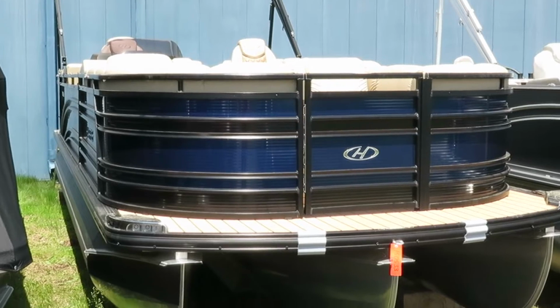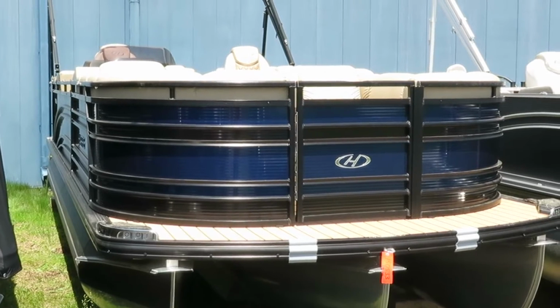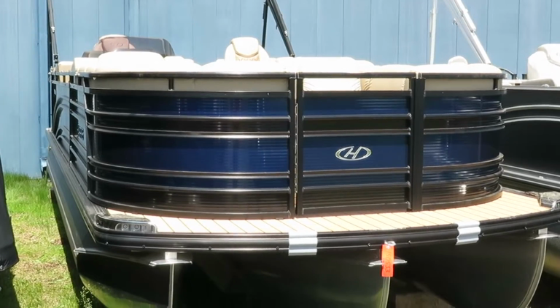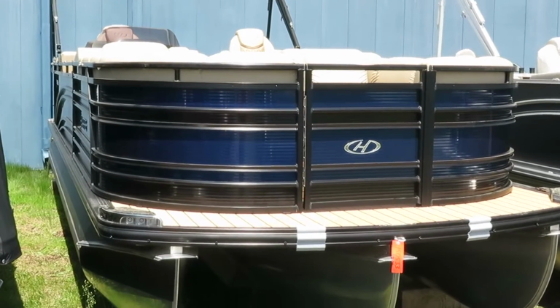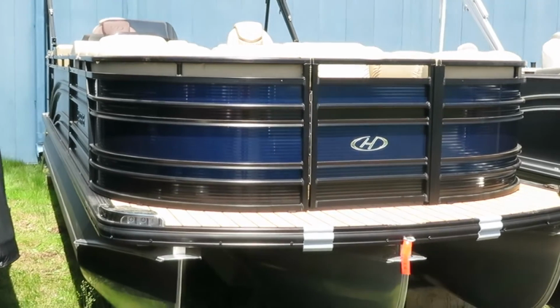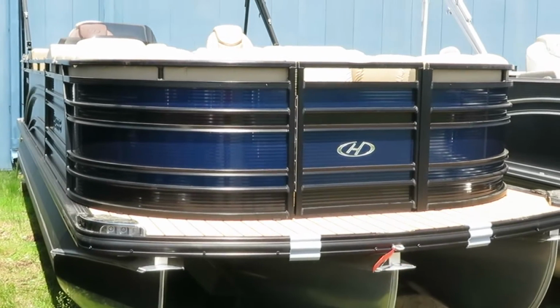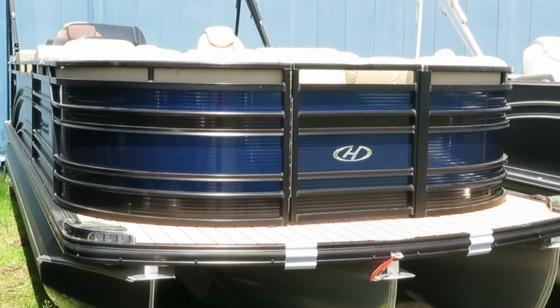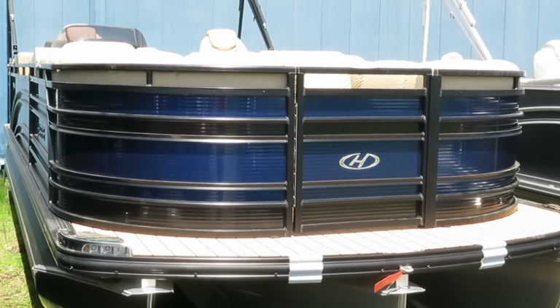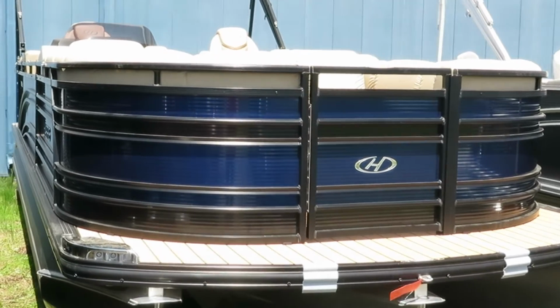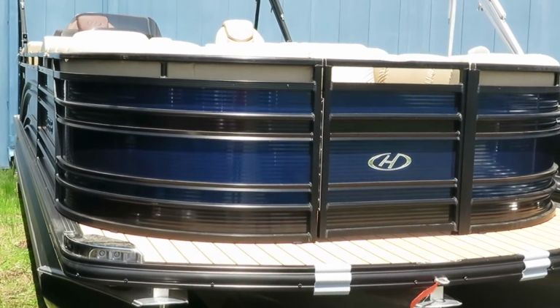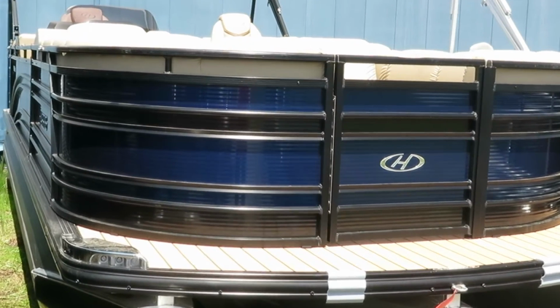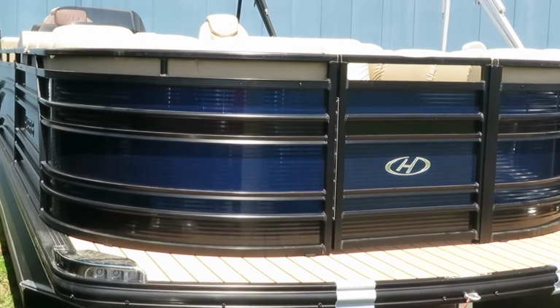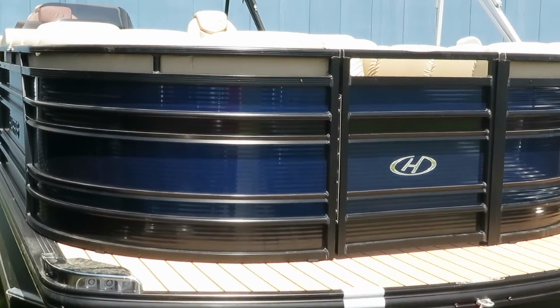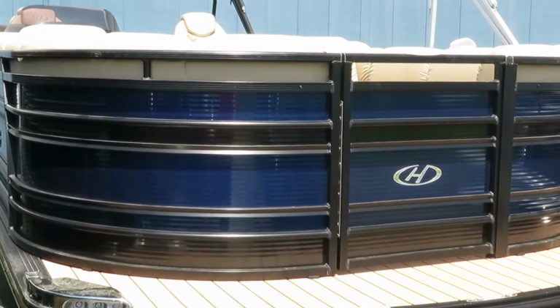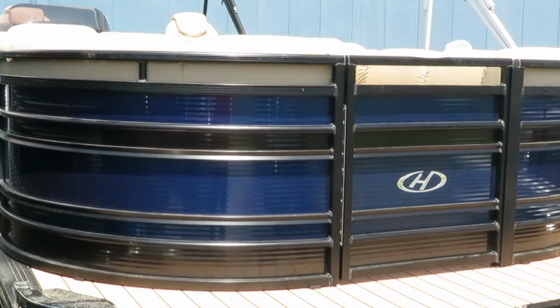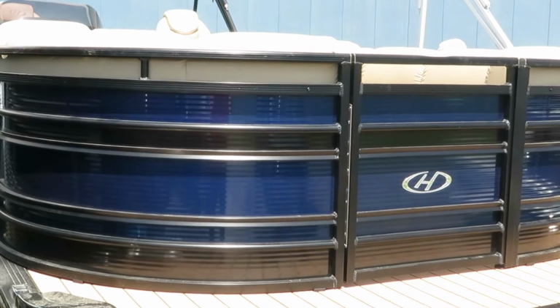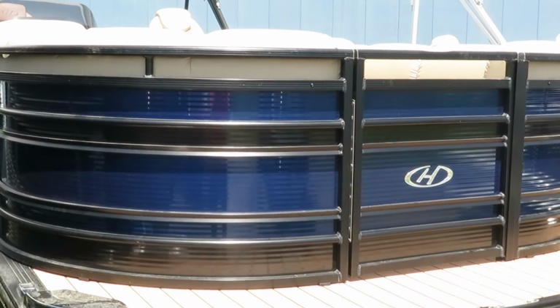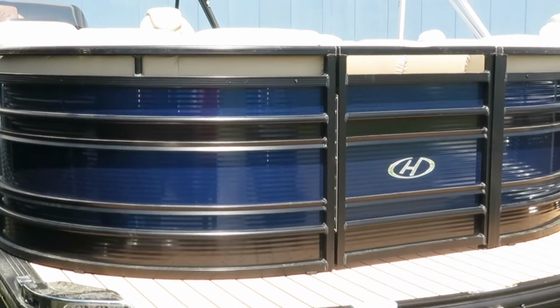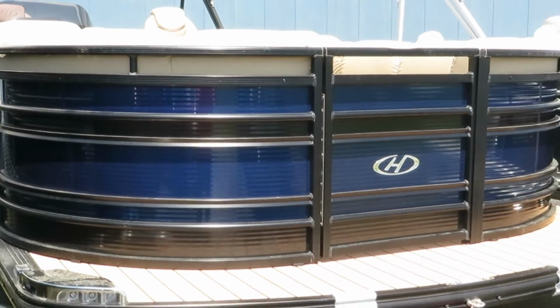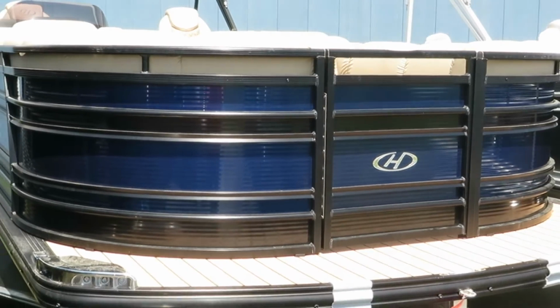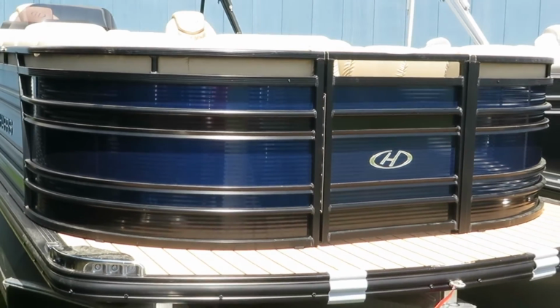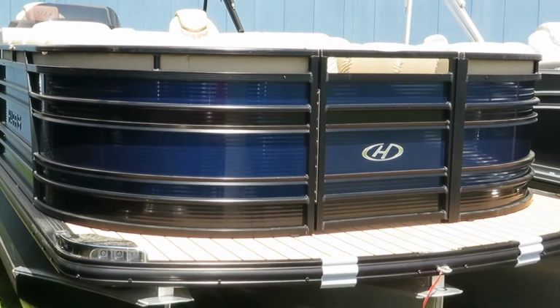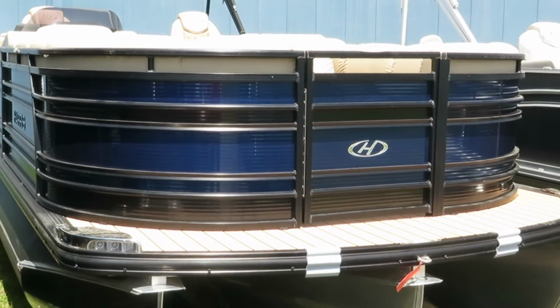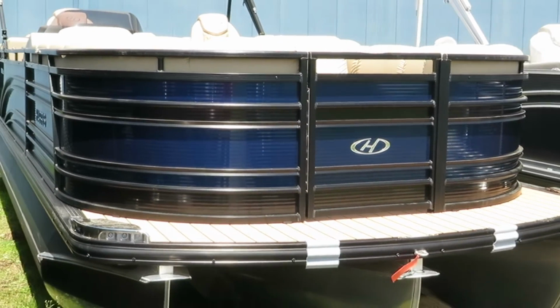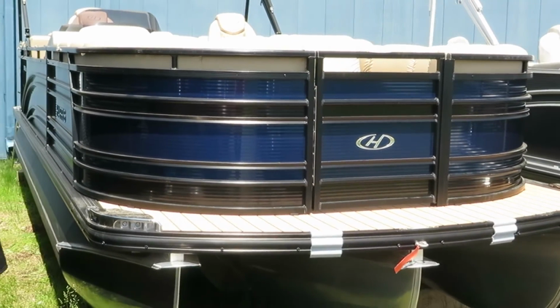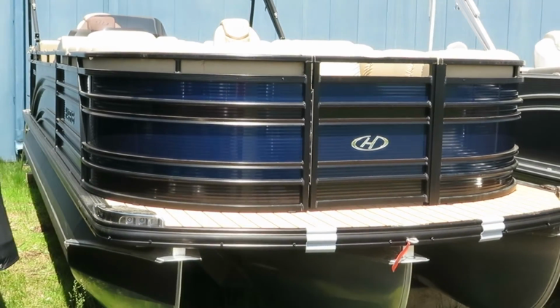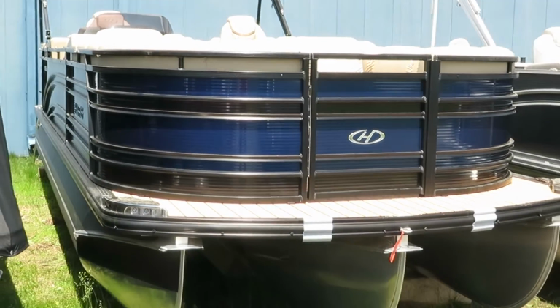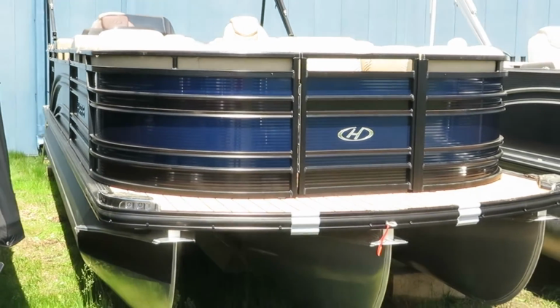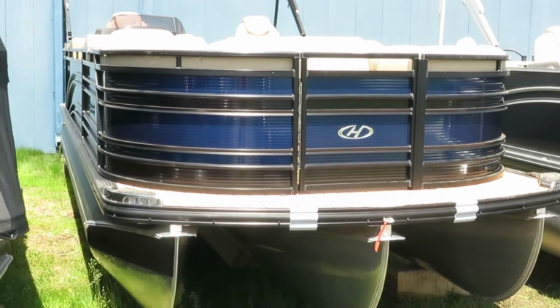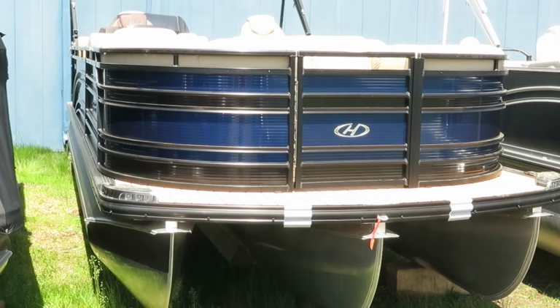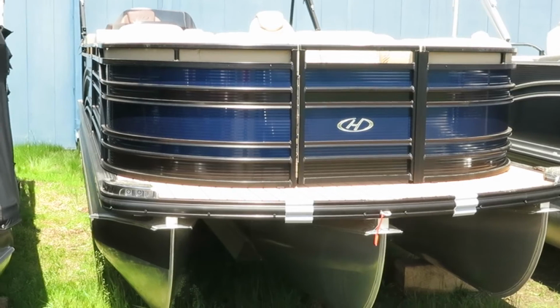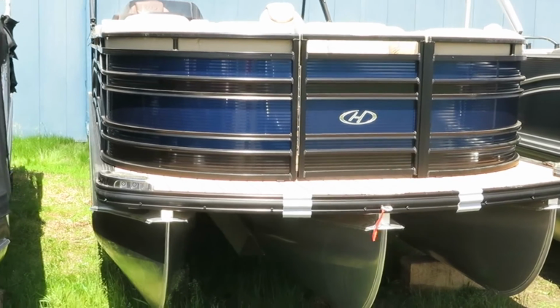Hi, my name is Dan Pergitt, sales consultant with MarineMax at Rogers, Minnesota. Today we're checking out this 2019 Blue and Black 240 Solstice. This pontoon is offered by Harris.